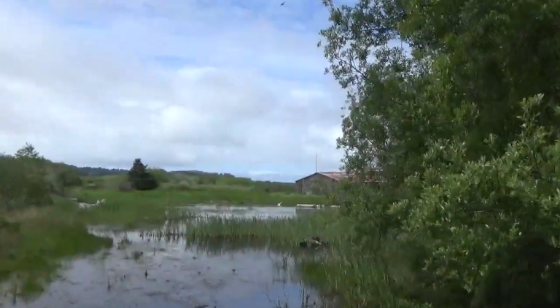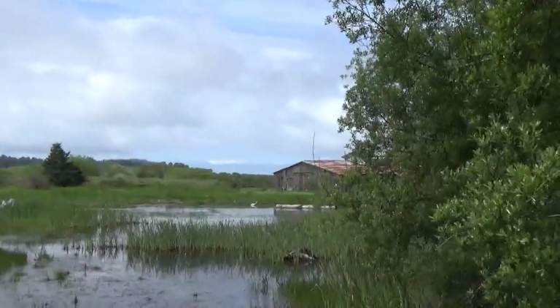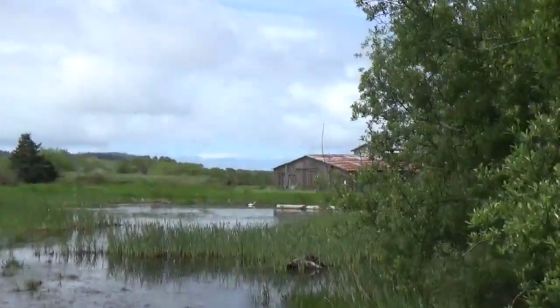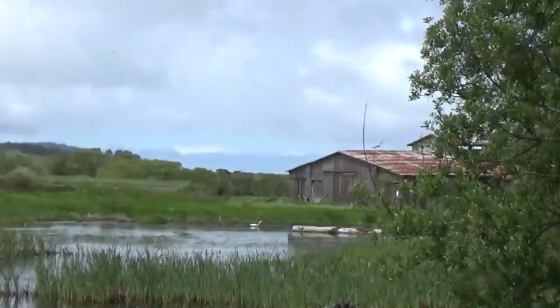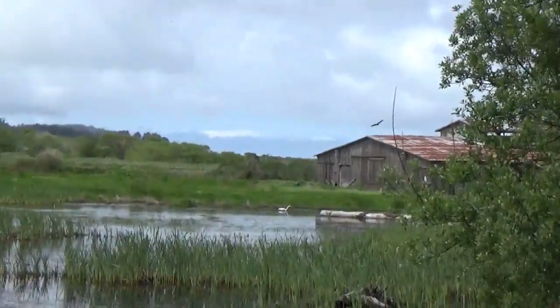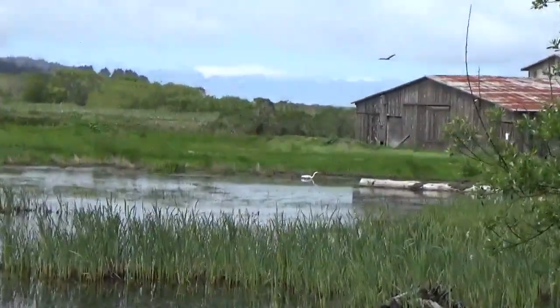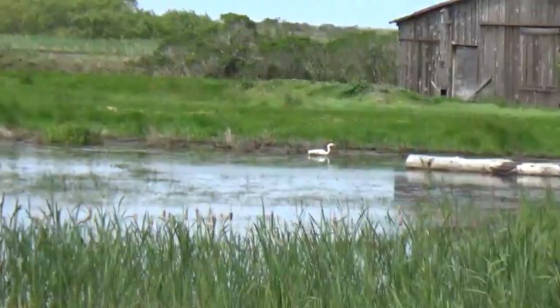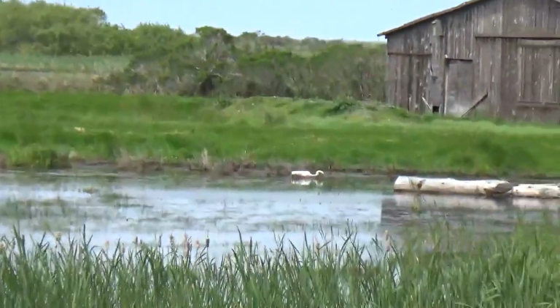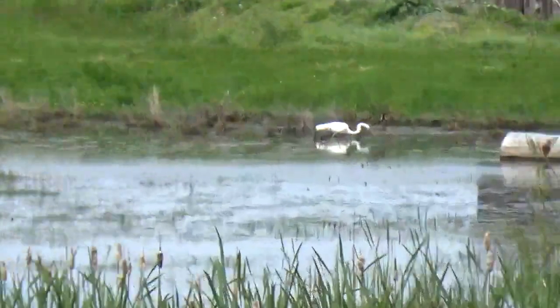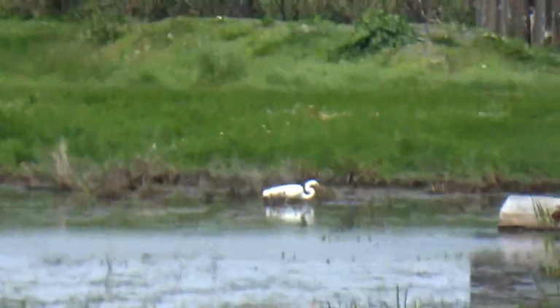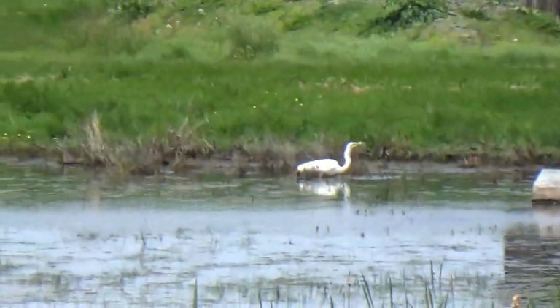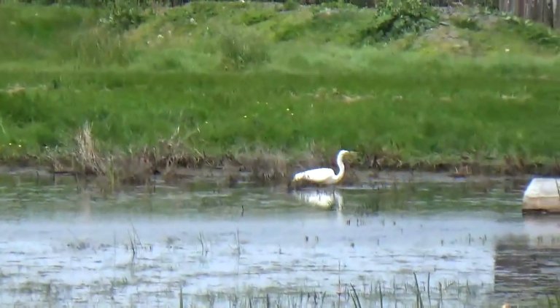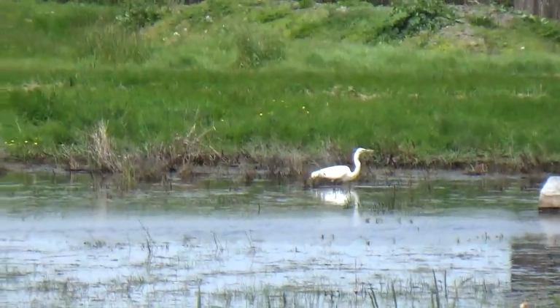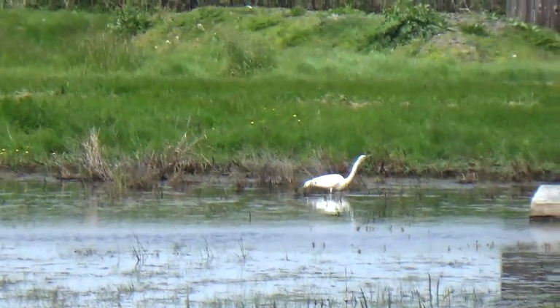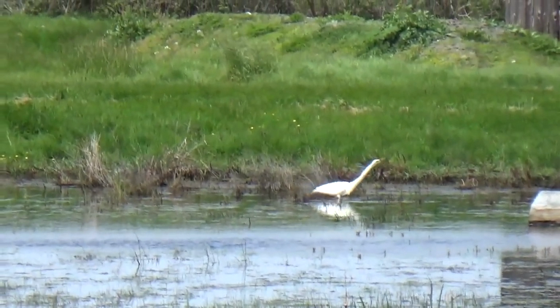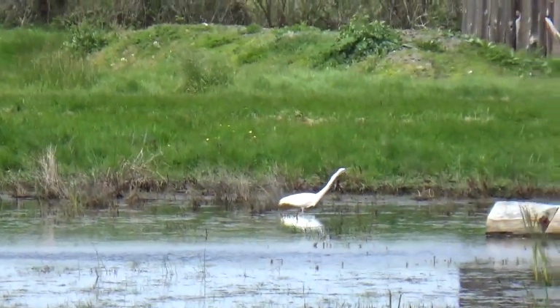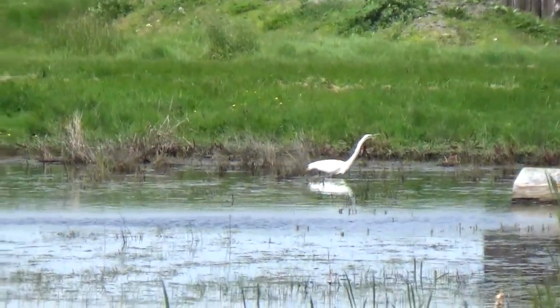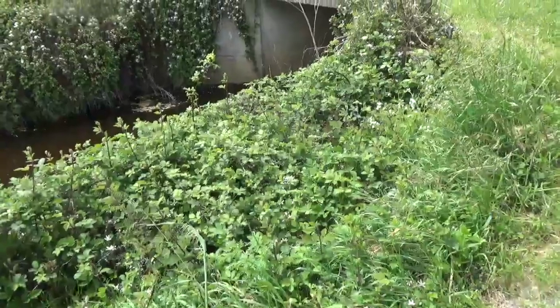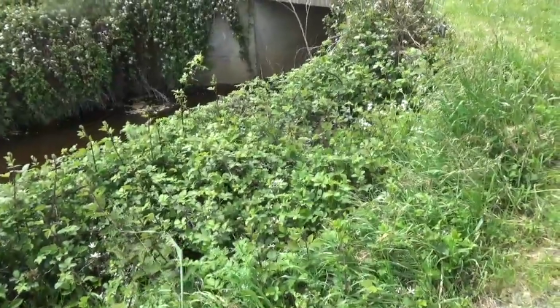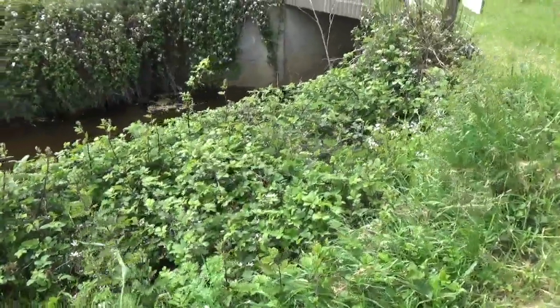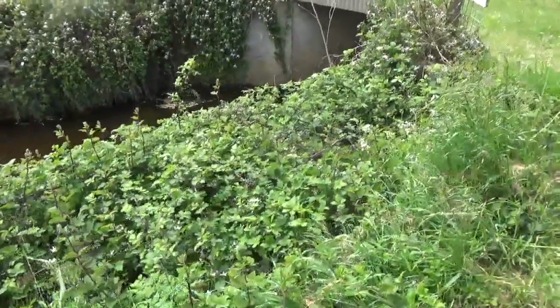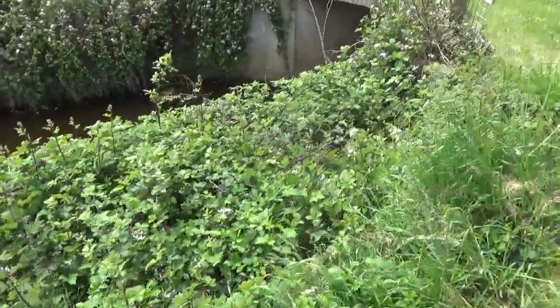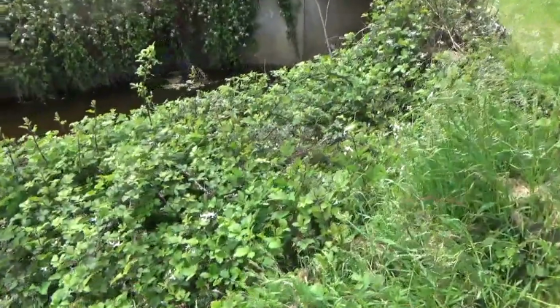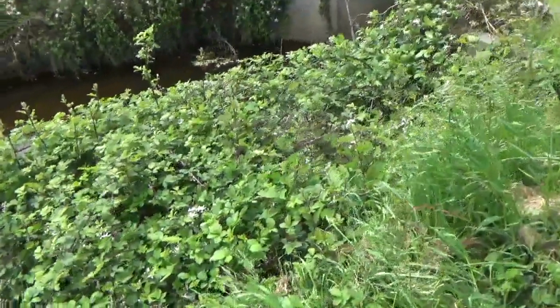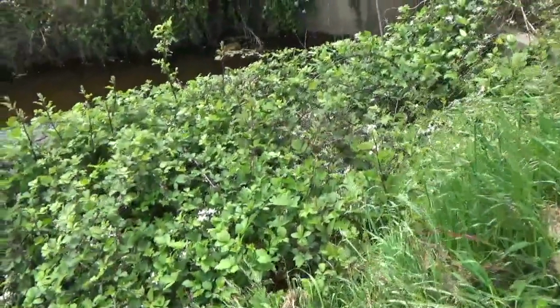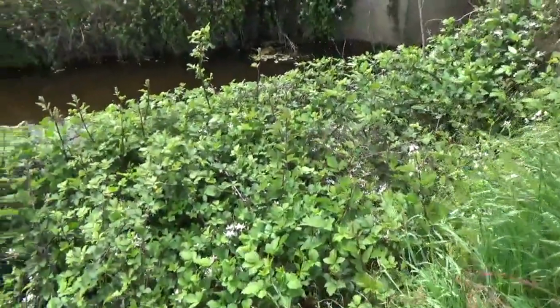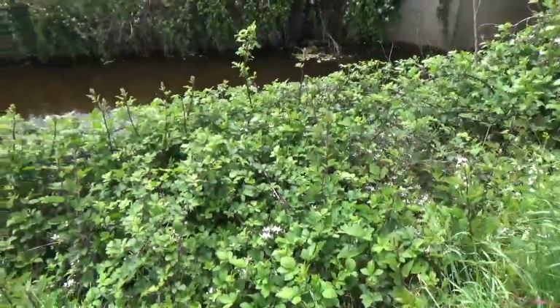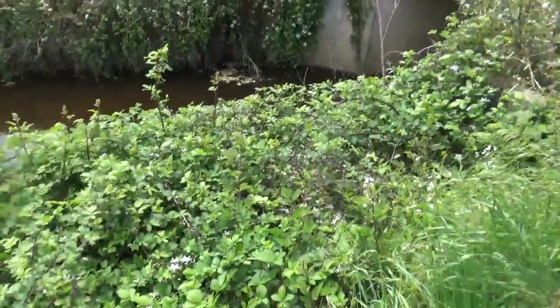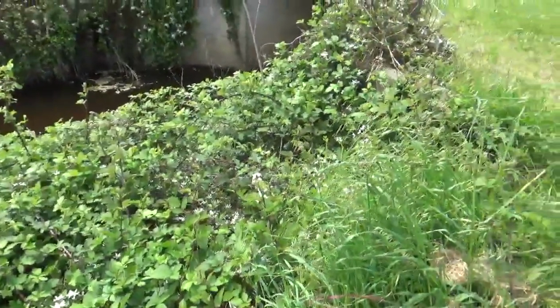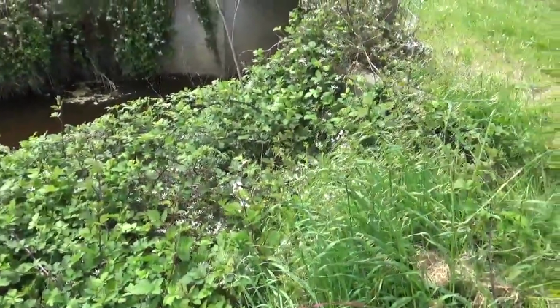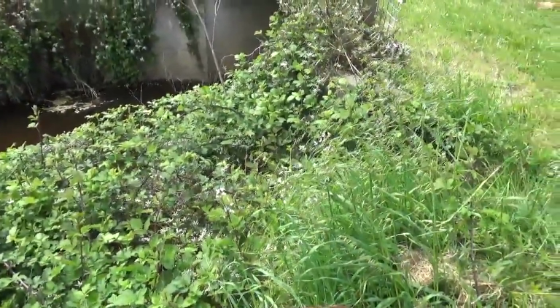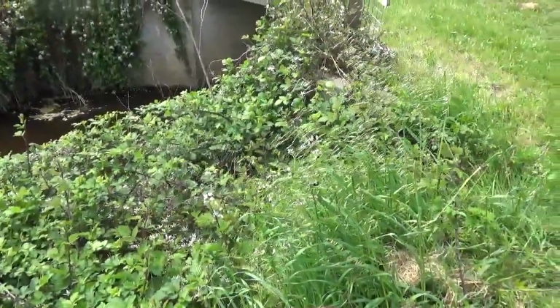Over there we have what looks like a swan of some sort — or maybe that's just an egret. Yeah, I think that's just an egret. The first thing I notice is we have a lot of what looks like invasive blackberry and some type of crucifer.